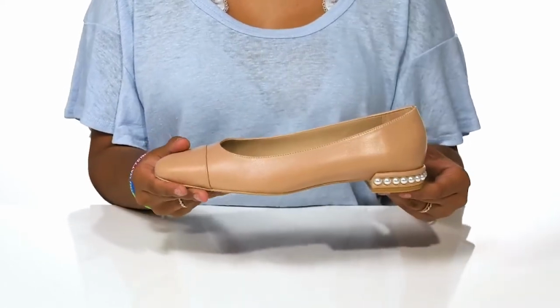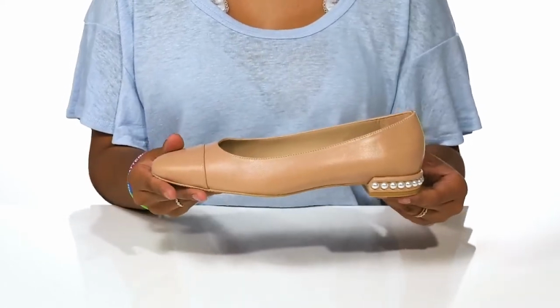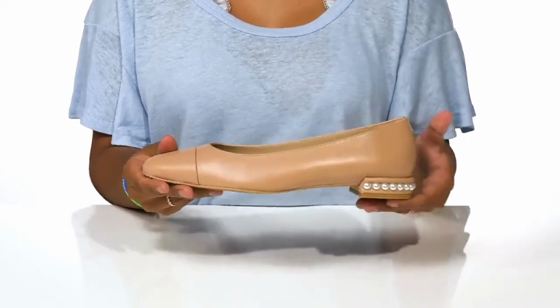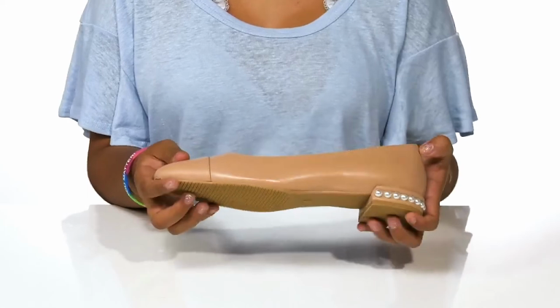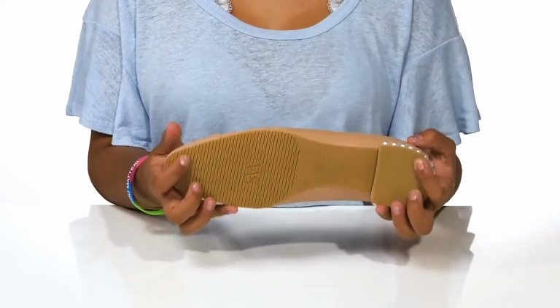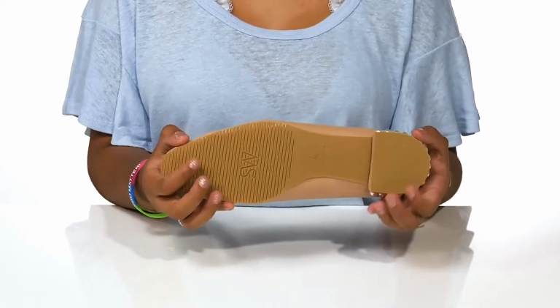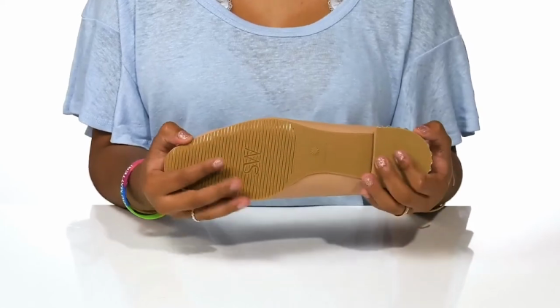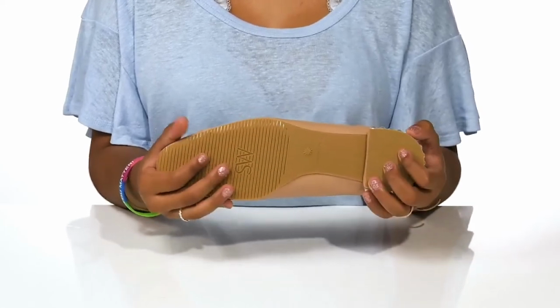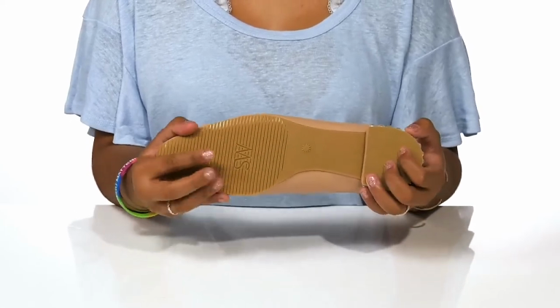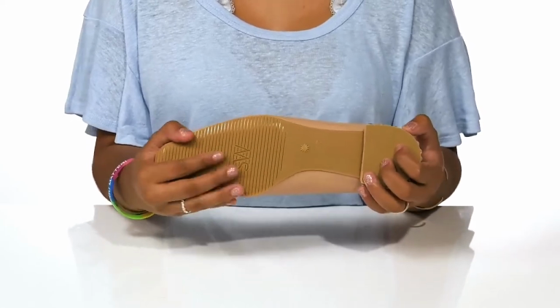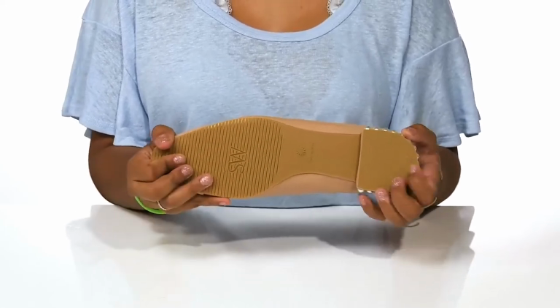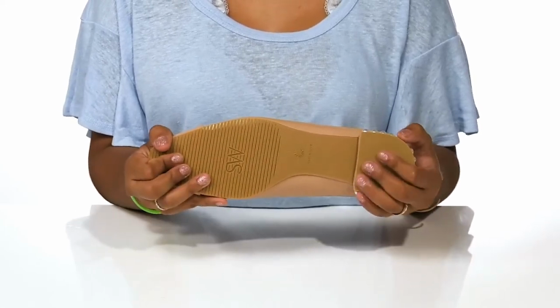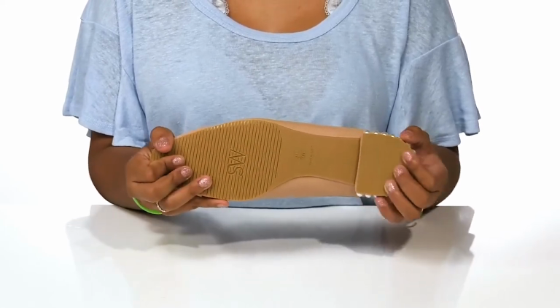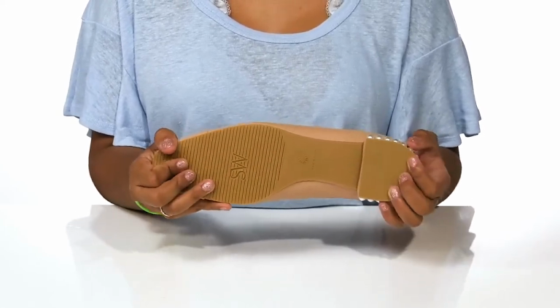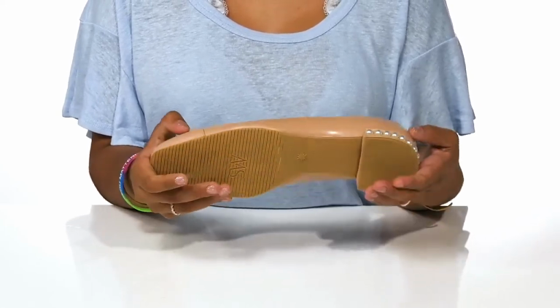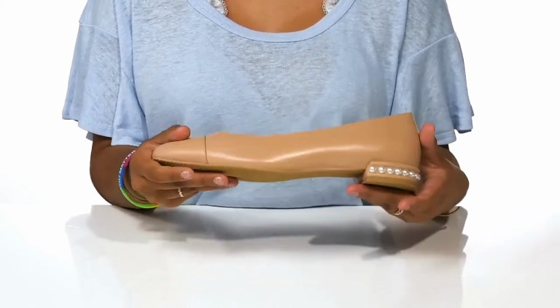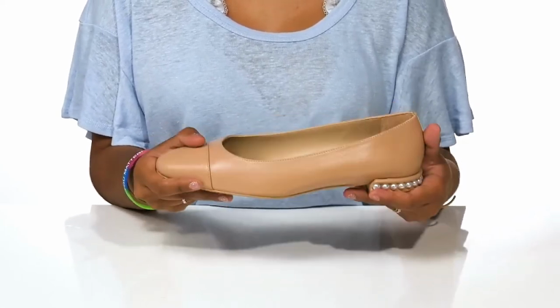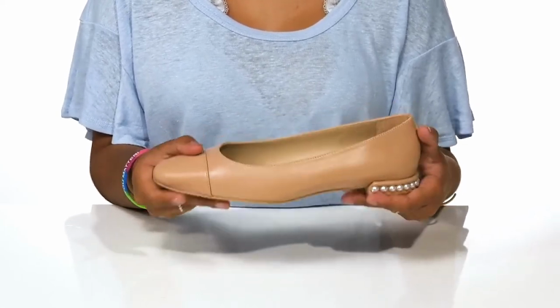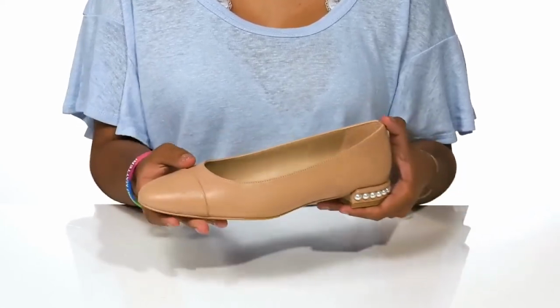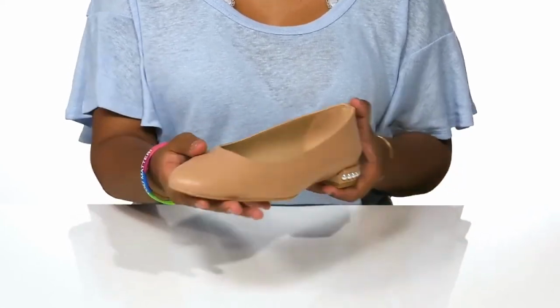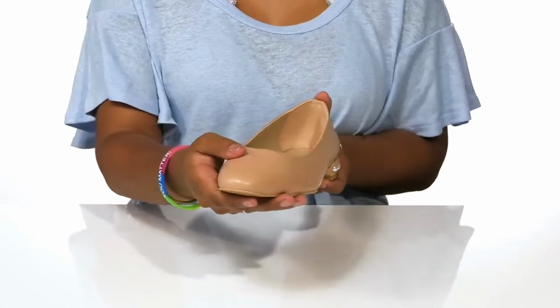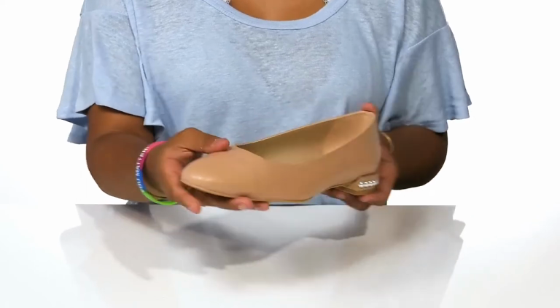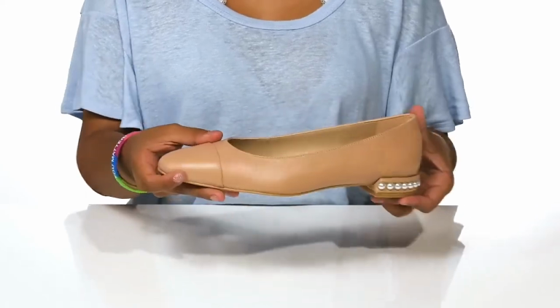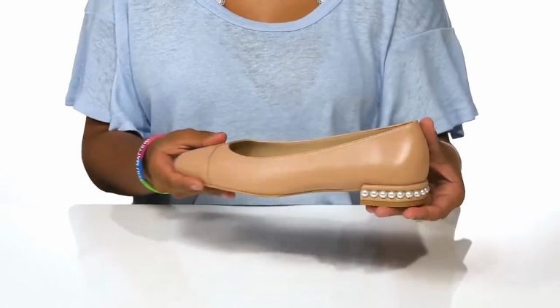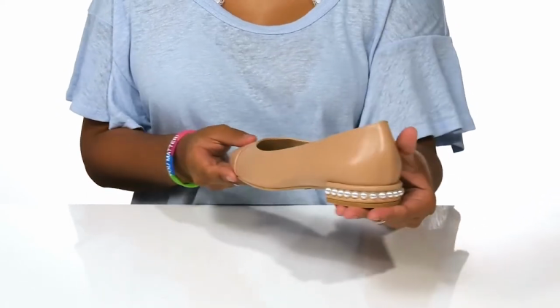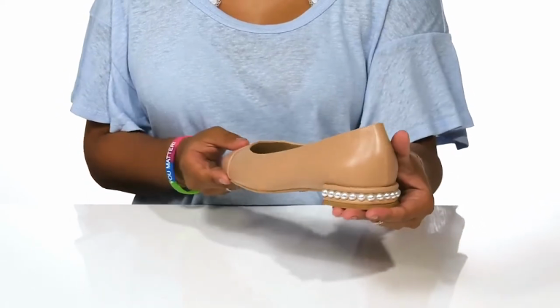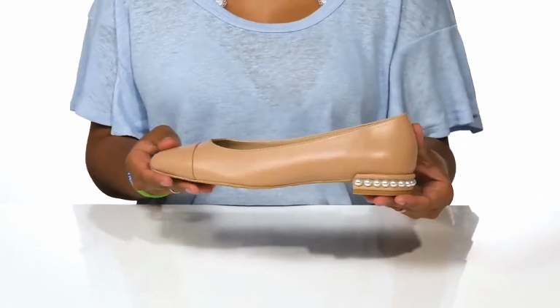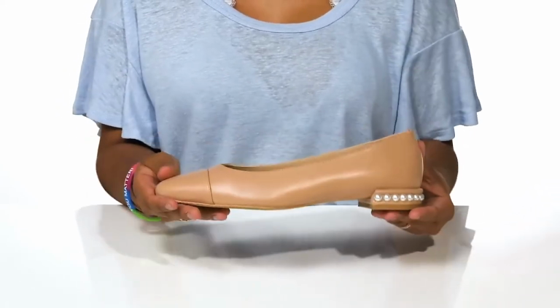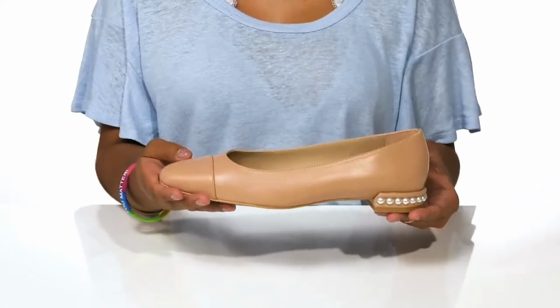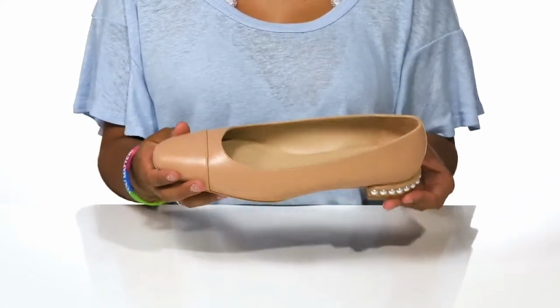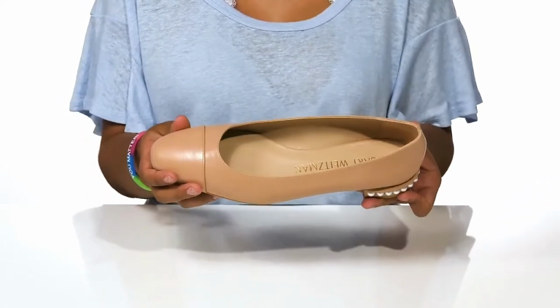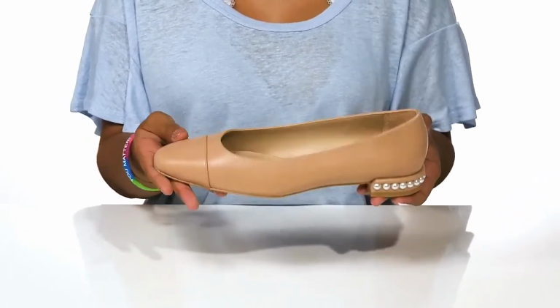The outsole is nicely textured at the toes and at the heel cap to give you added grip as you walk along. Pair these with any casual outfit to give yourself a little boost of style.